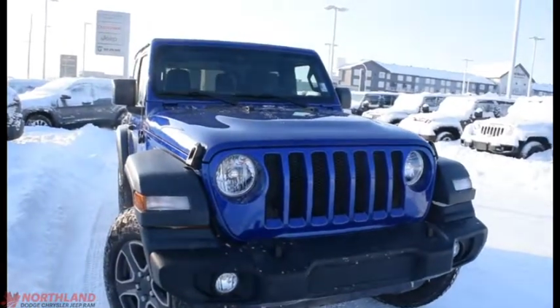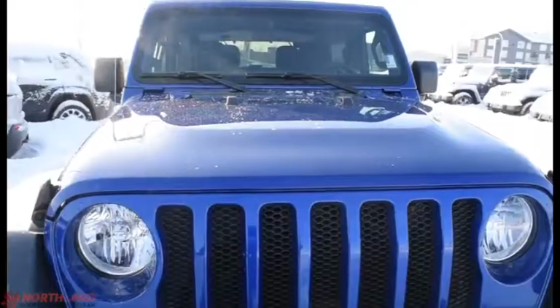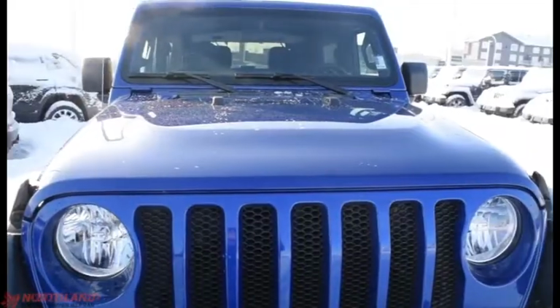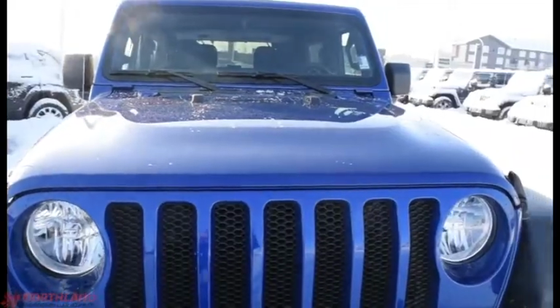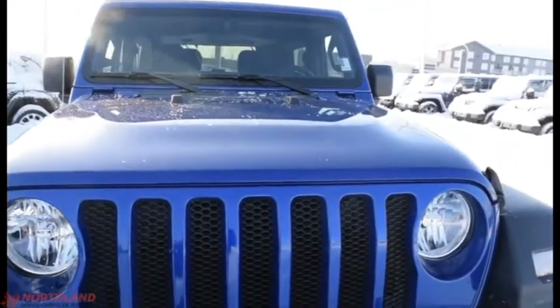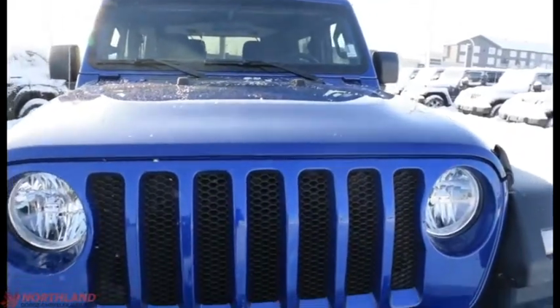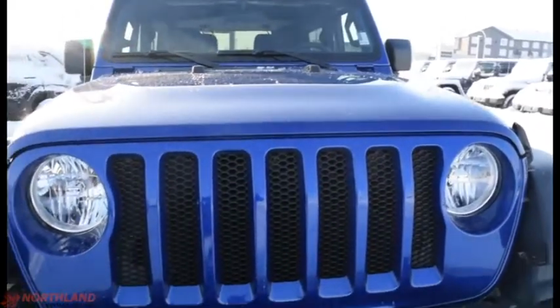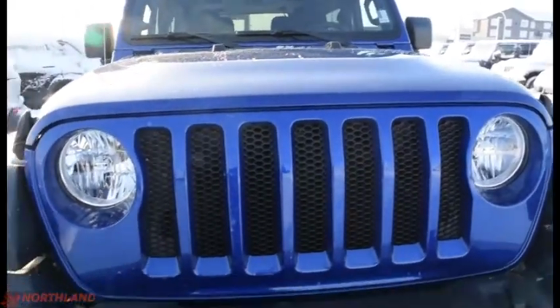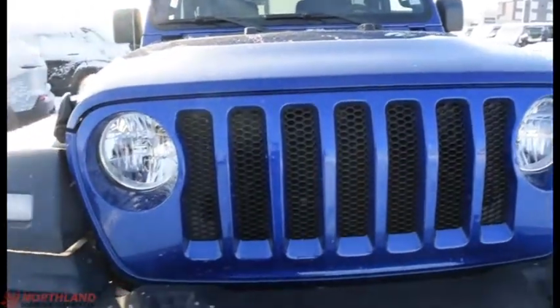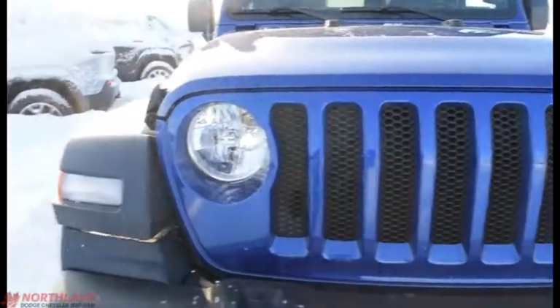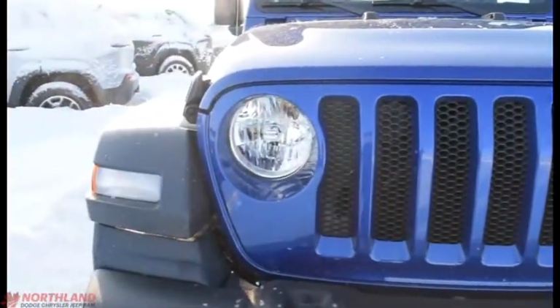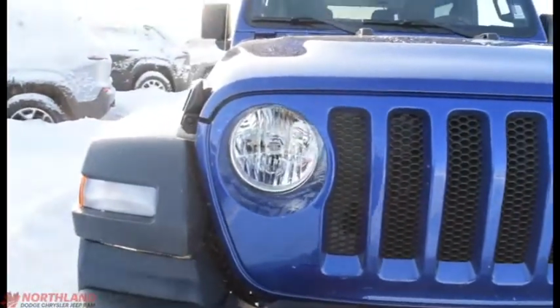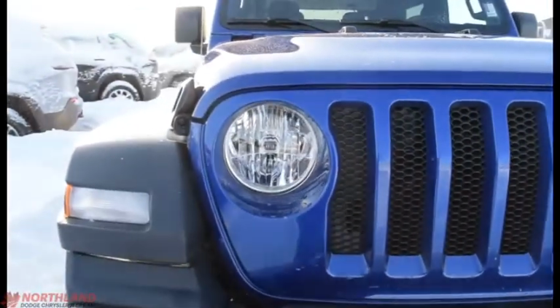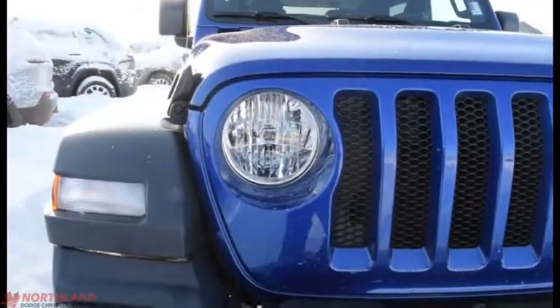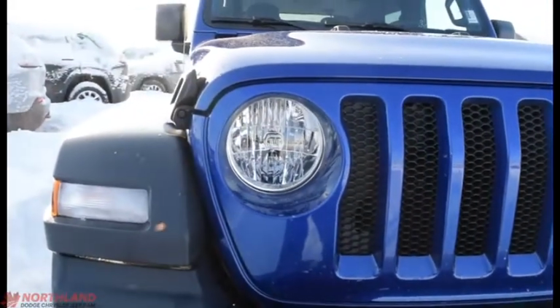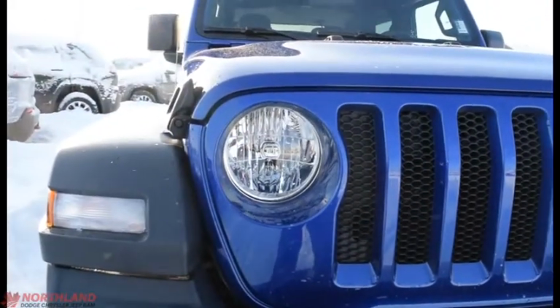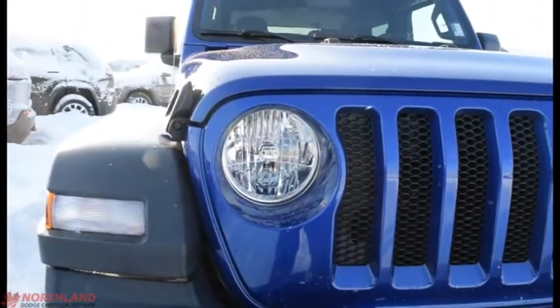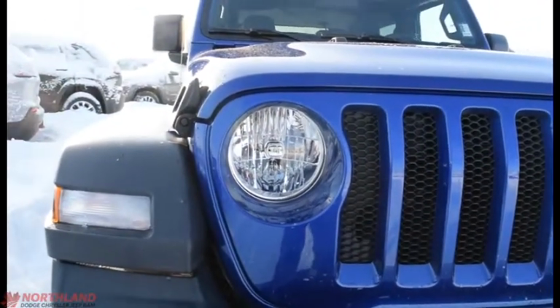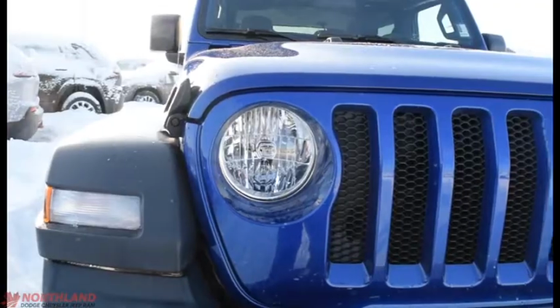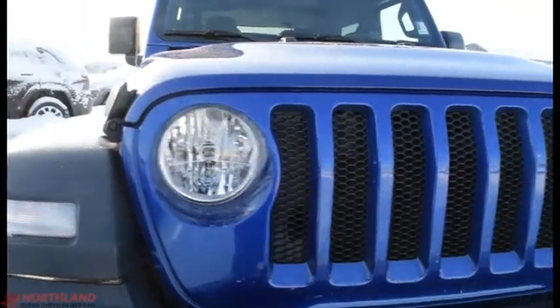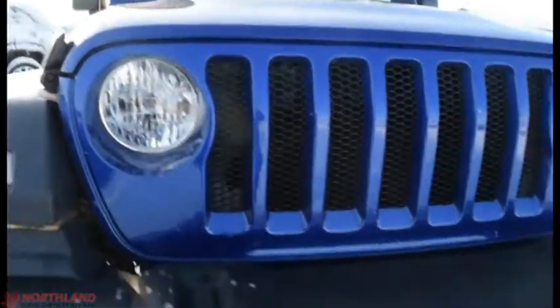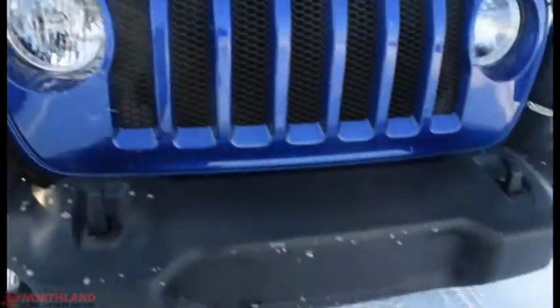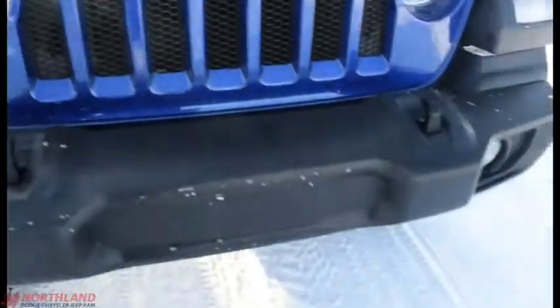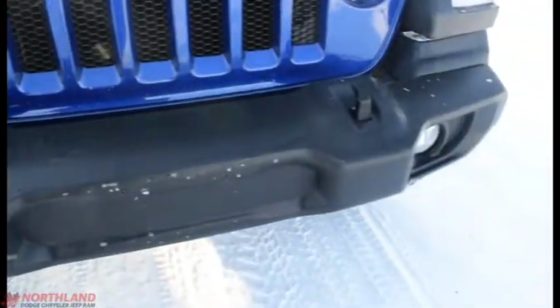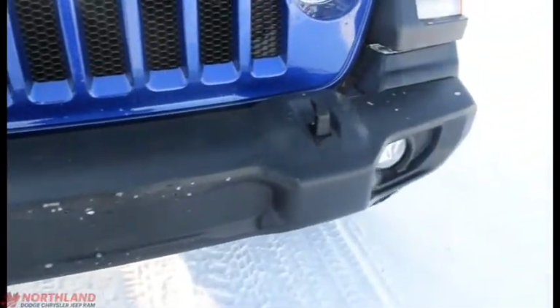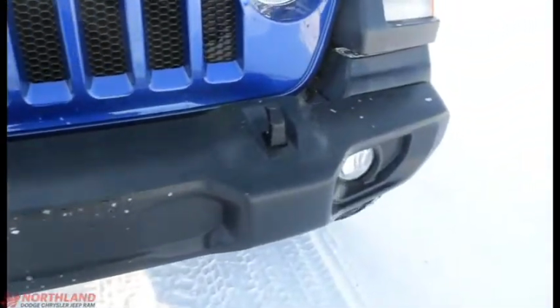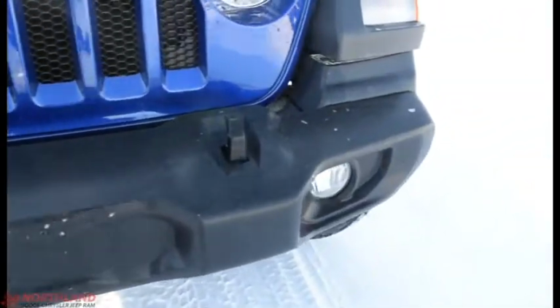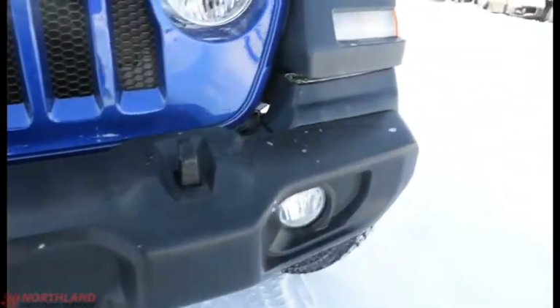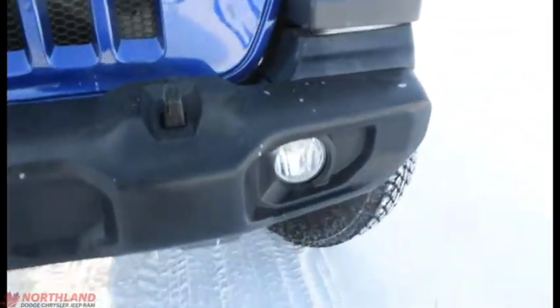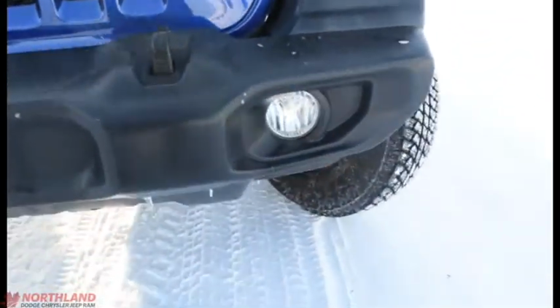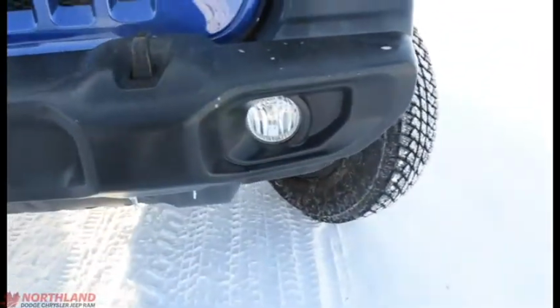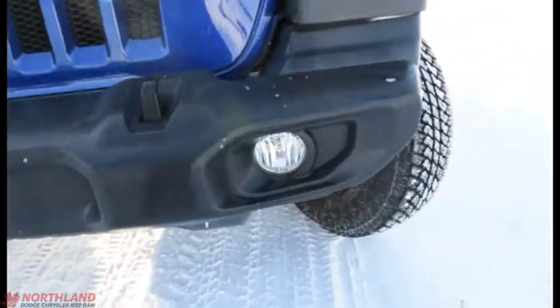This one's in ocean blue — a great color. You do have your halogen headlights right there with your tow hooks and your fog lights down there as well.